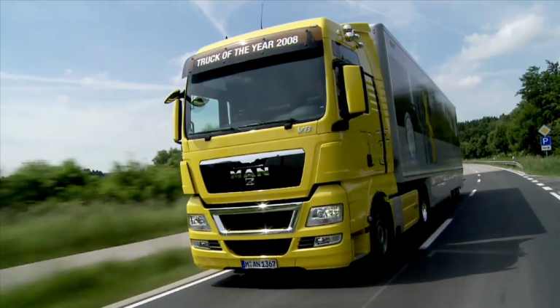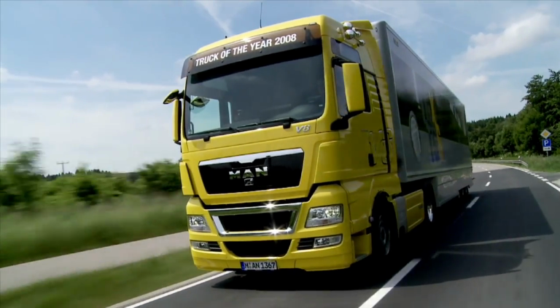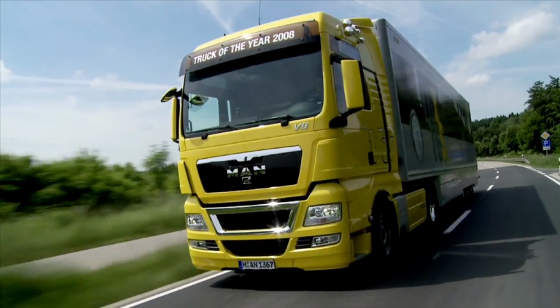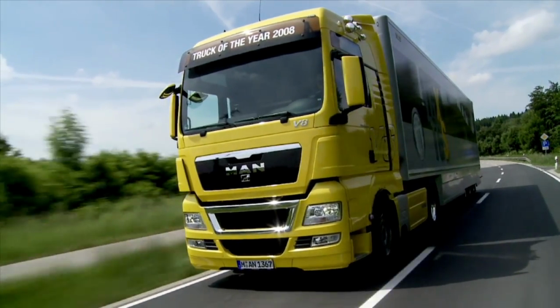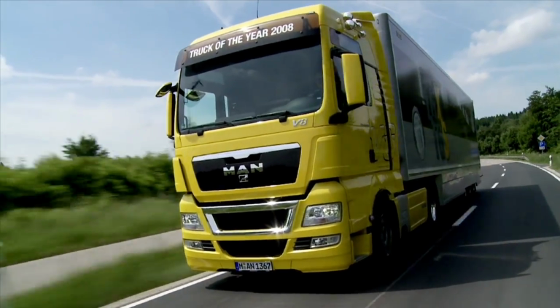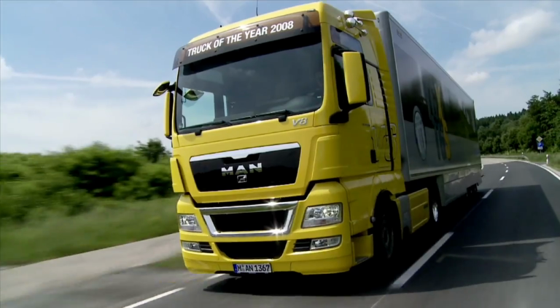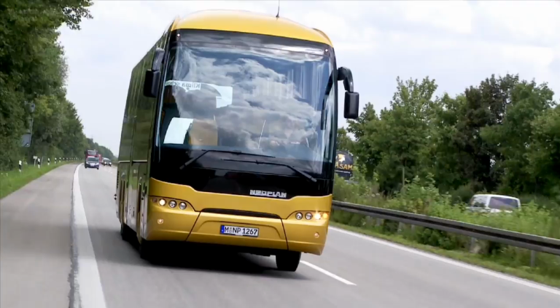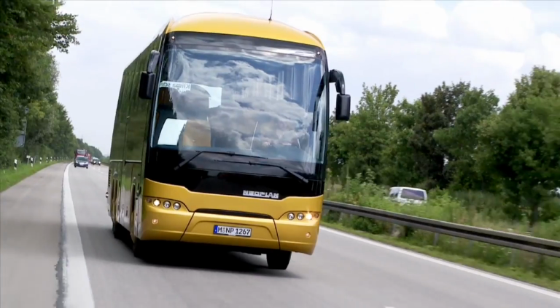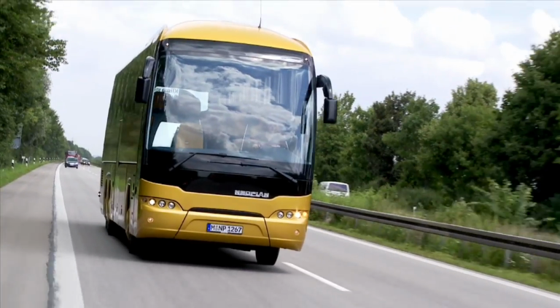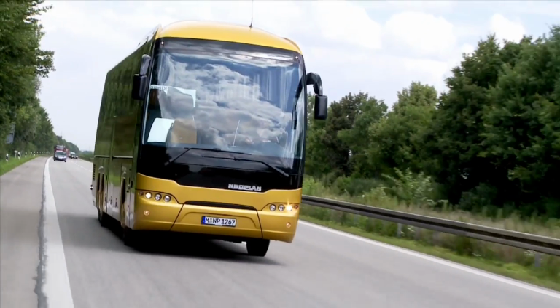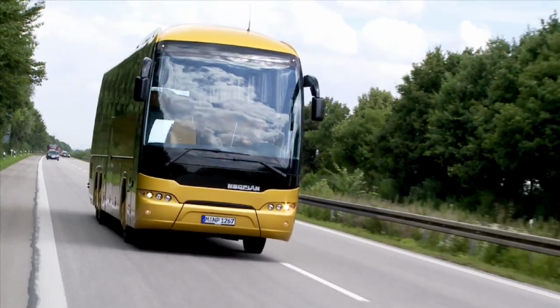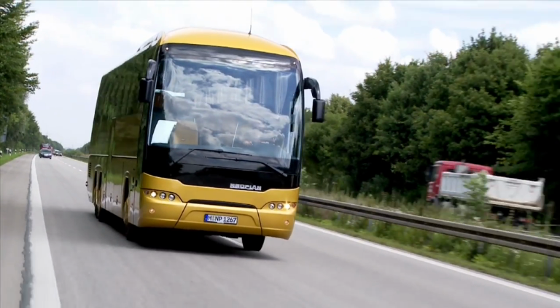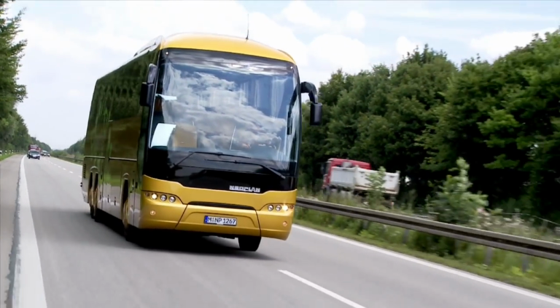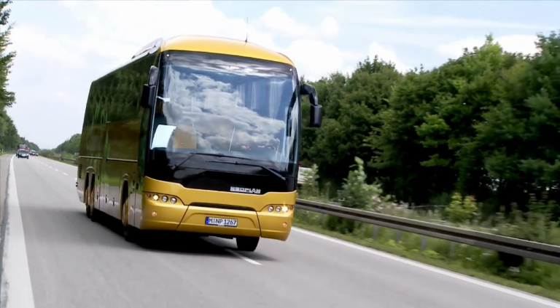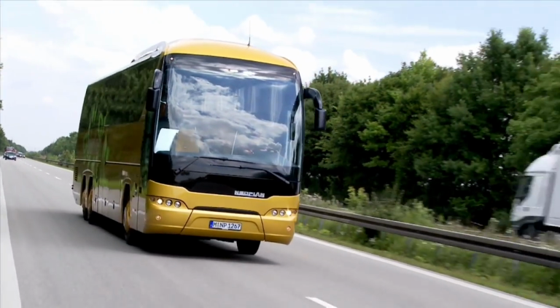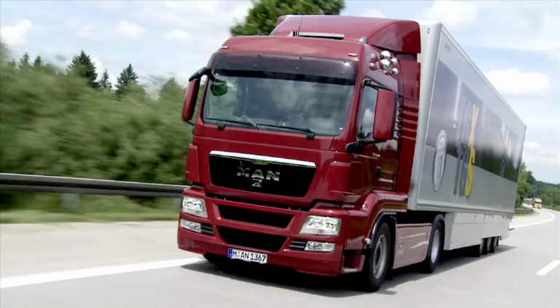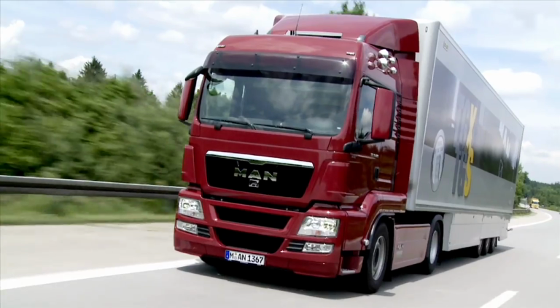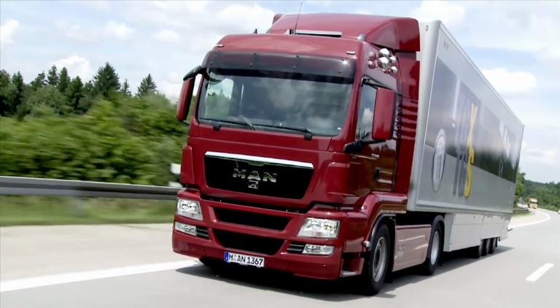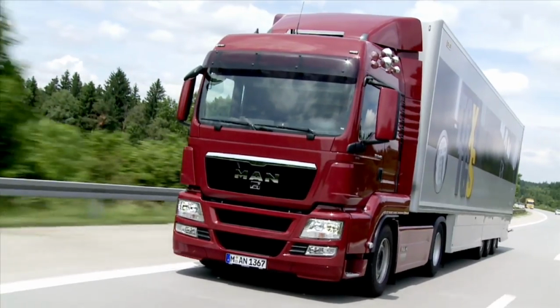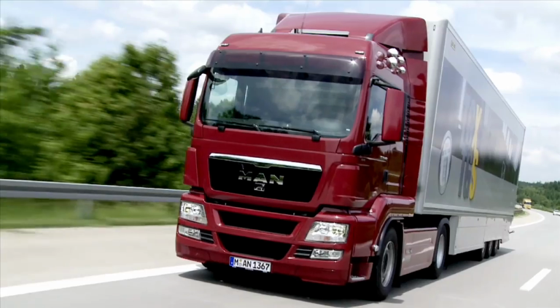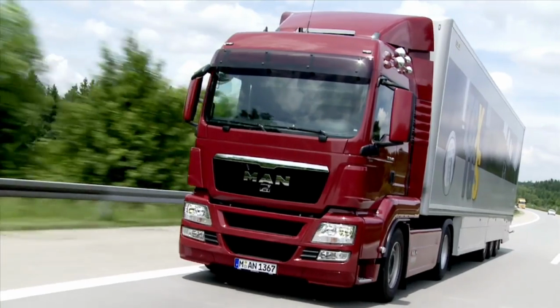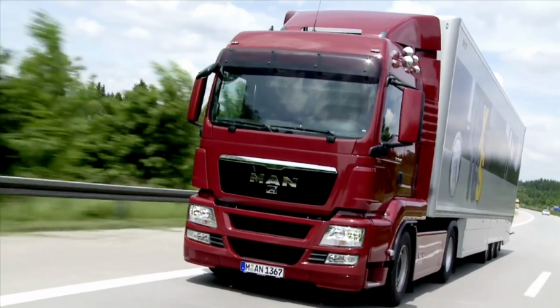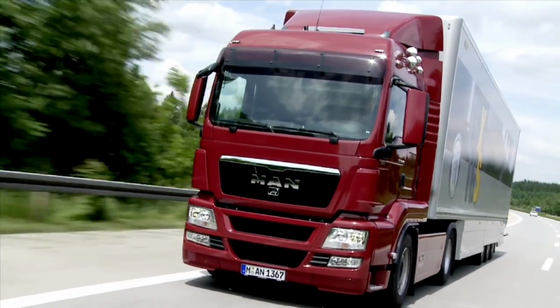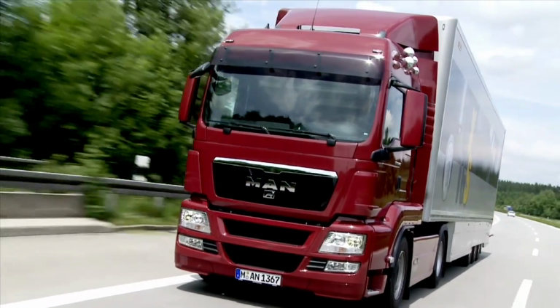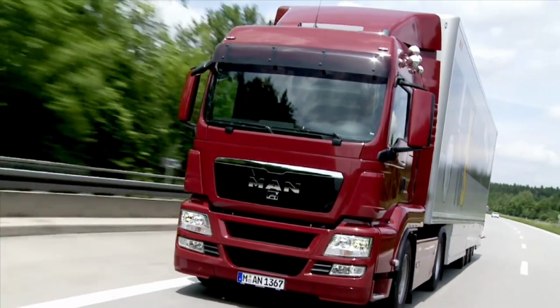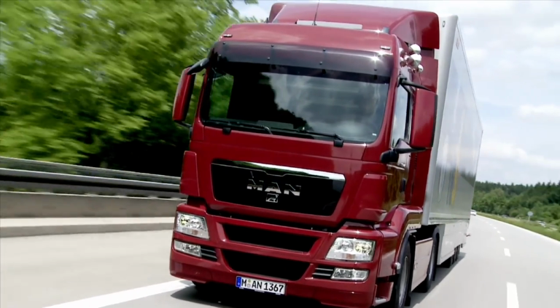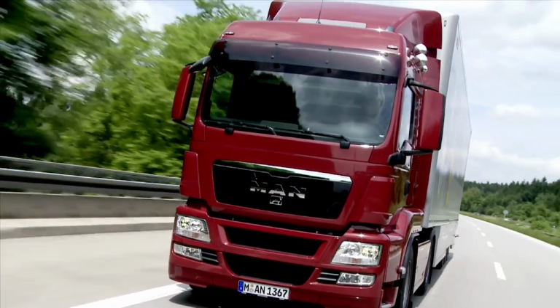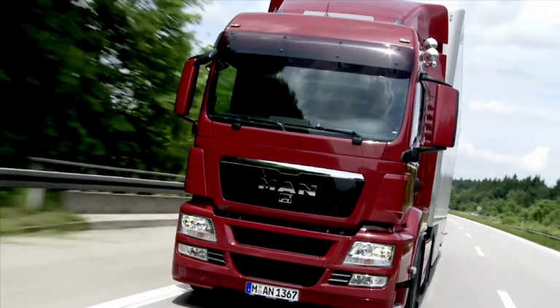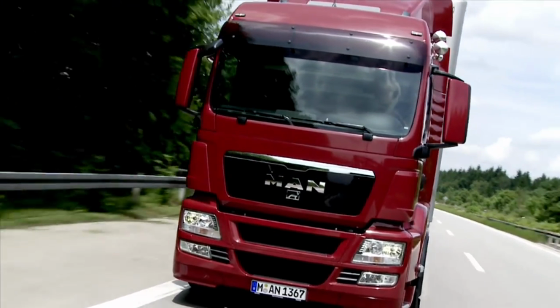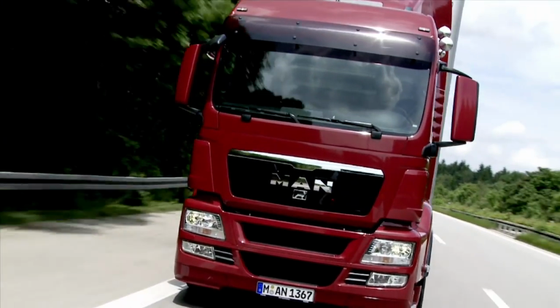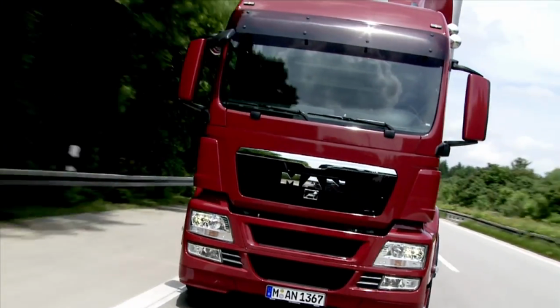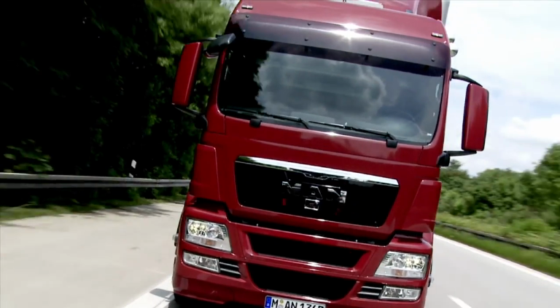For almost 100 years, trucks and buses bearing our brands have been travelling the world's roads, powered by engines made in Nuremberg.